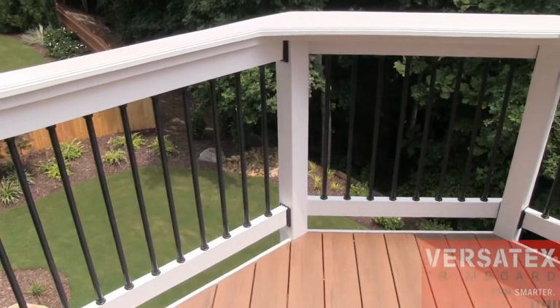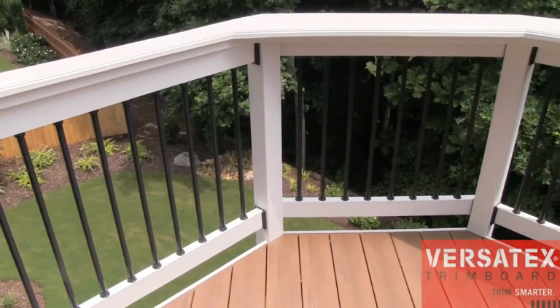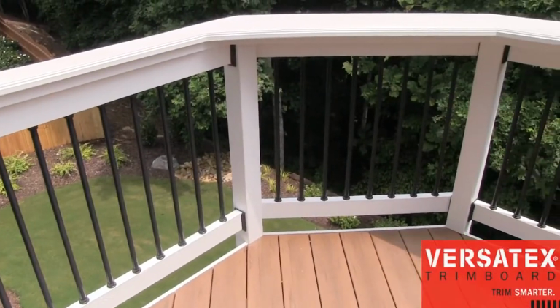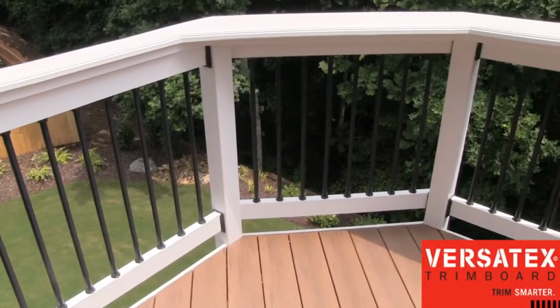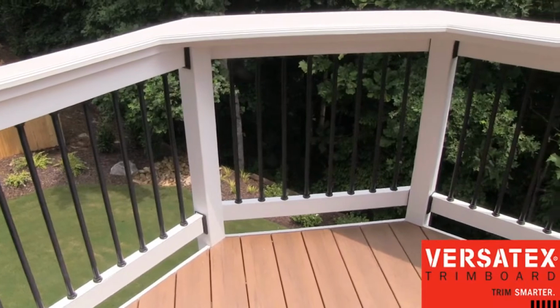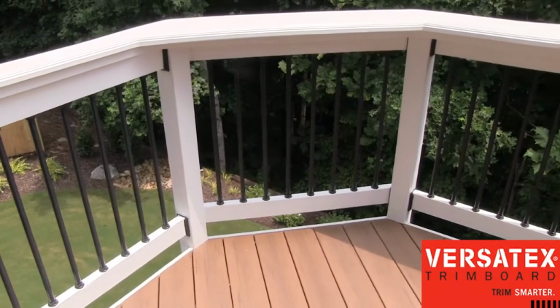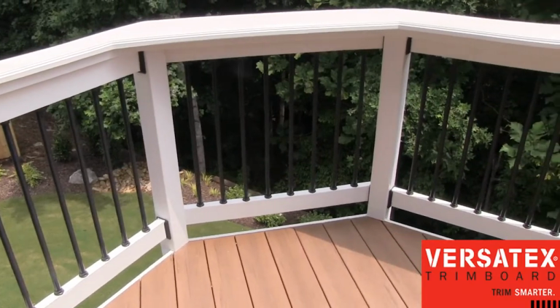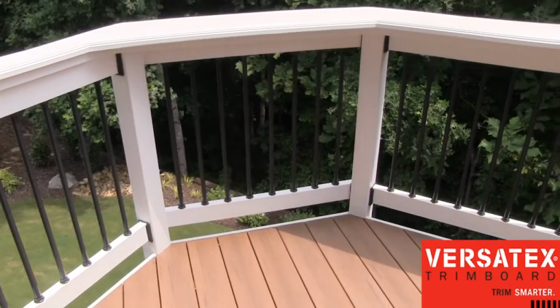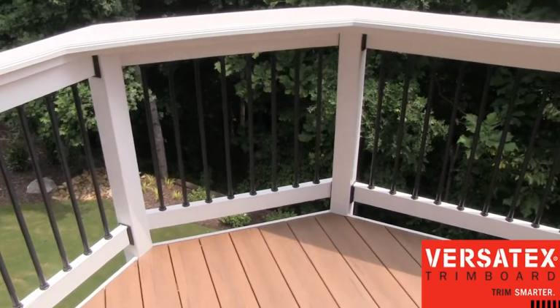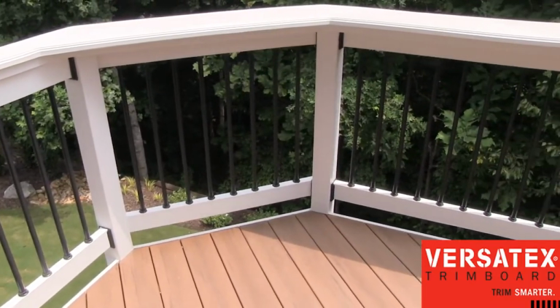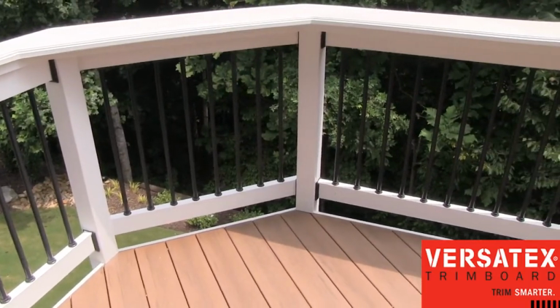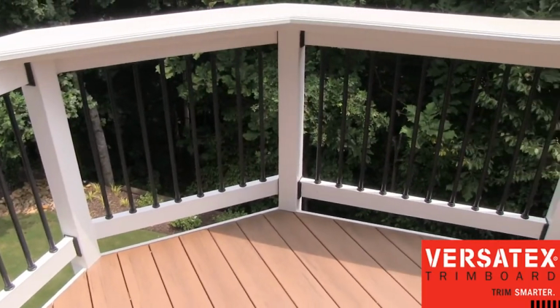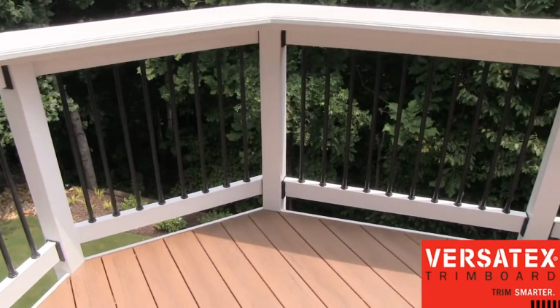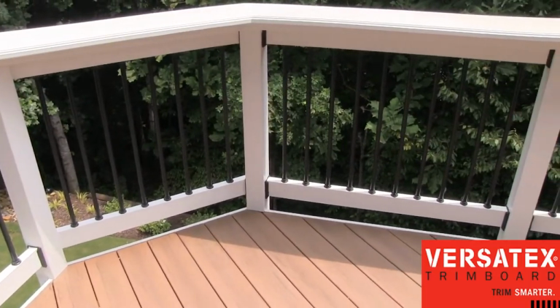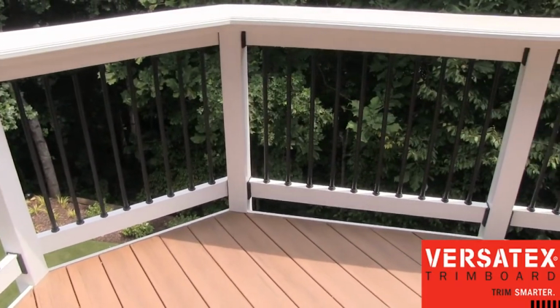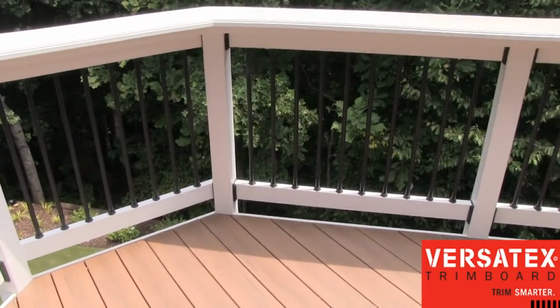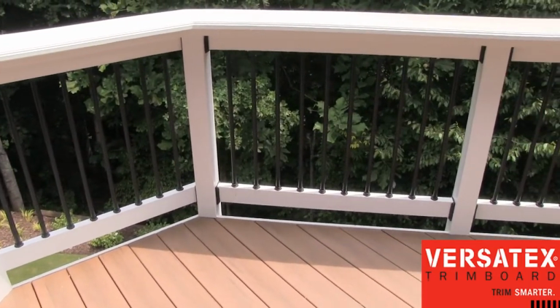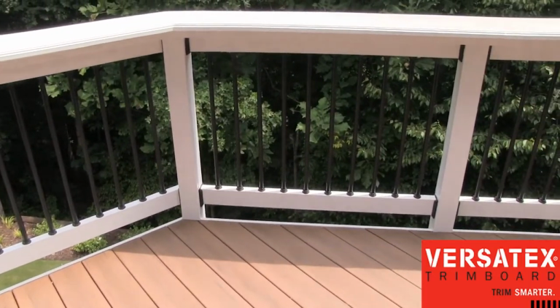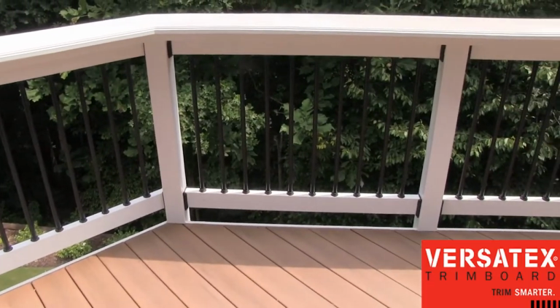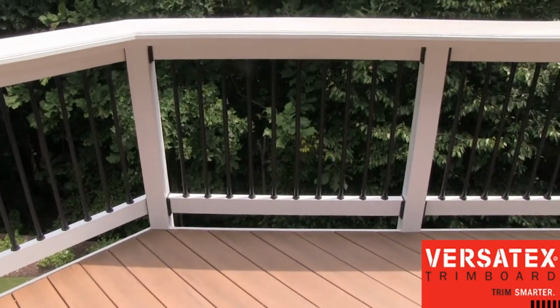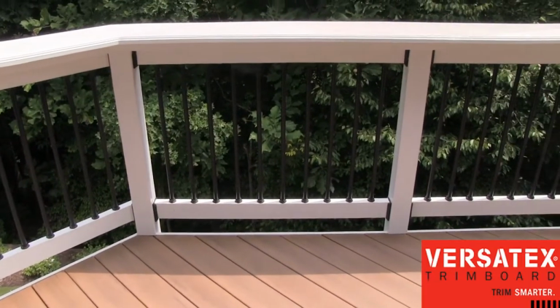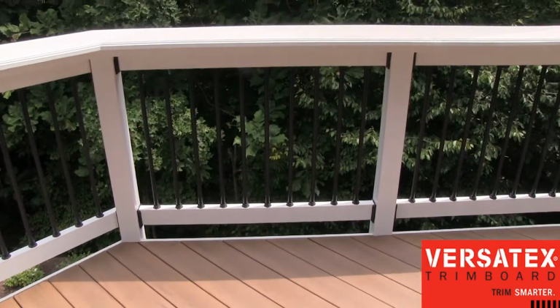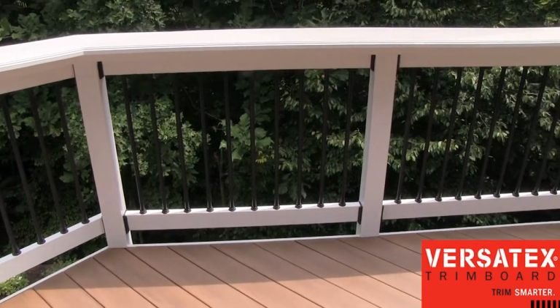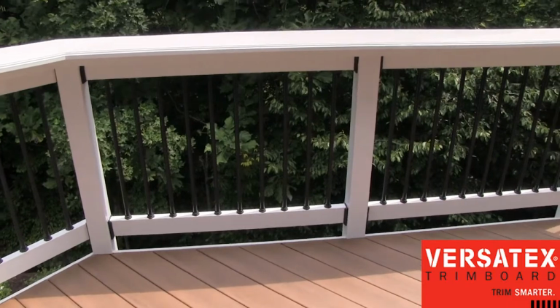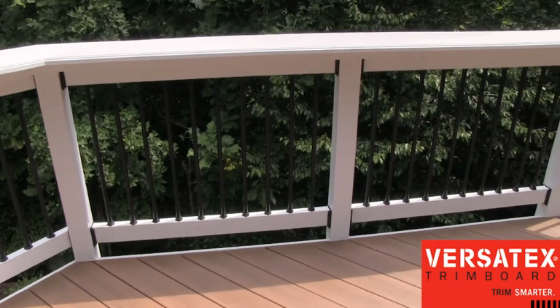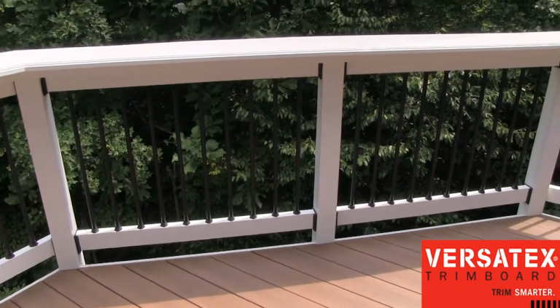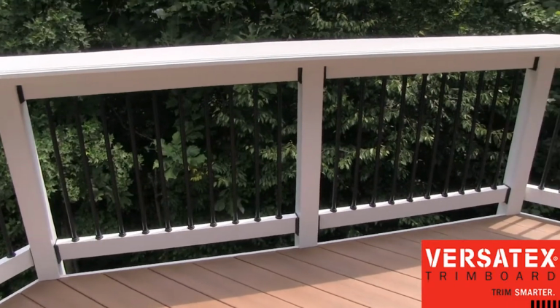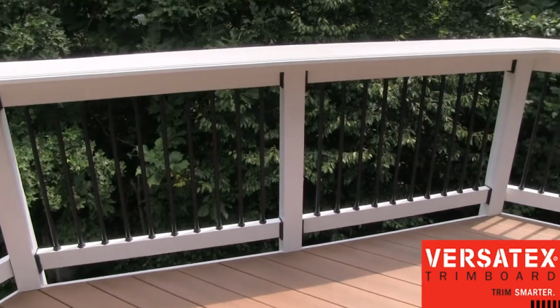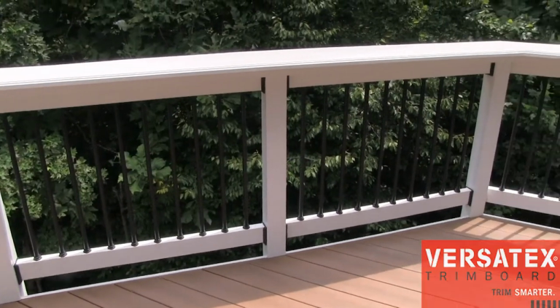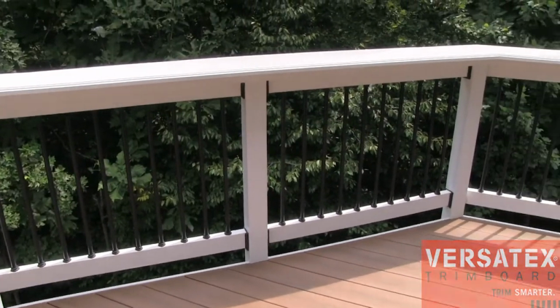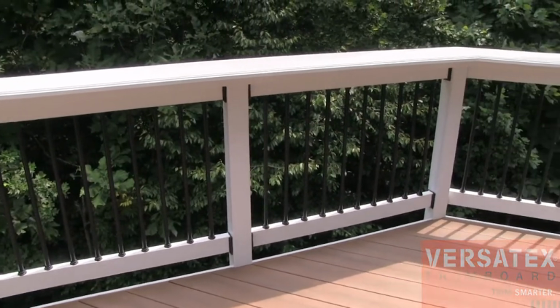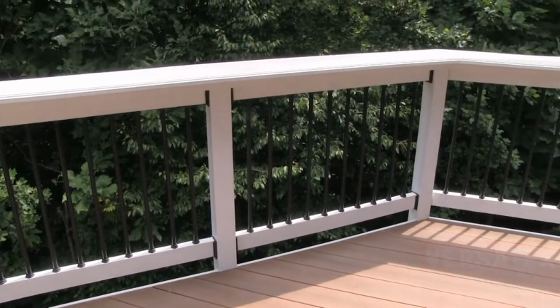We've also used the Versatex PVC material for our rail cap. Again, it performs well. It doesn't cut, it doesn't warp, it doesn't split like wood.